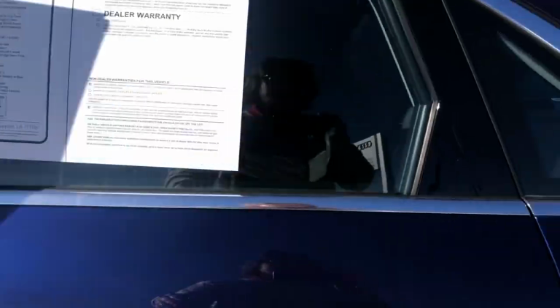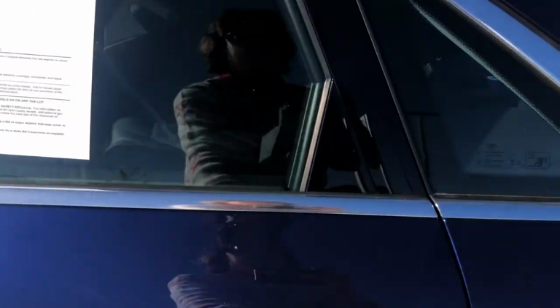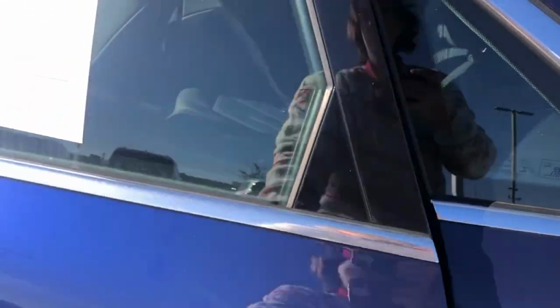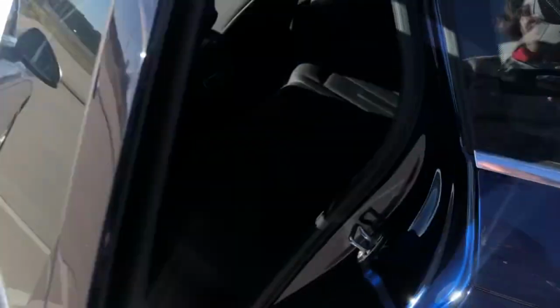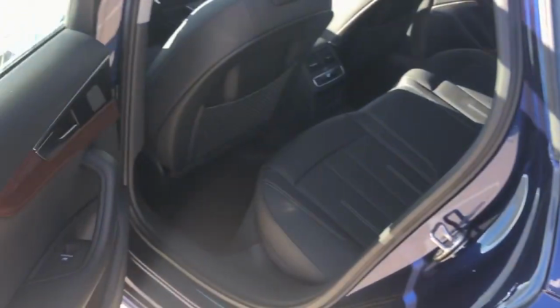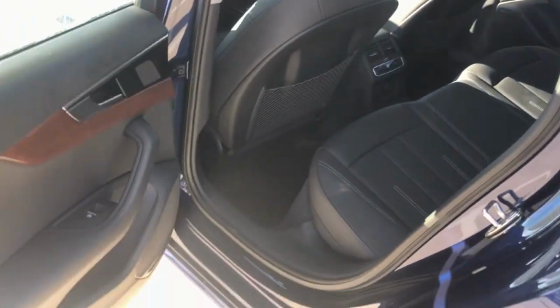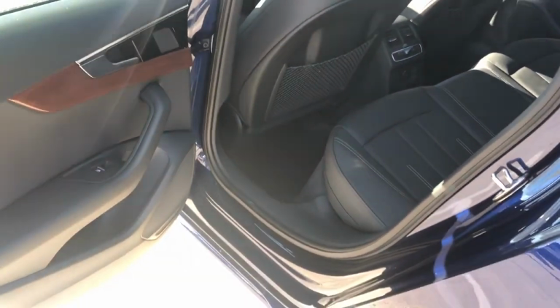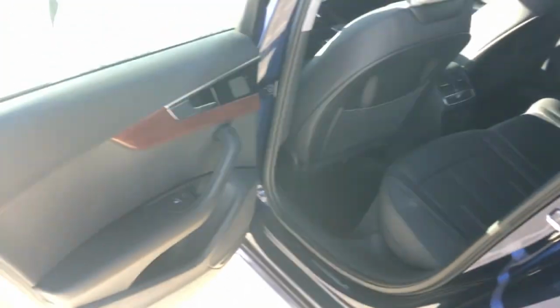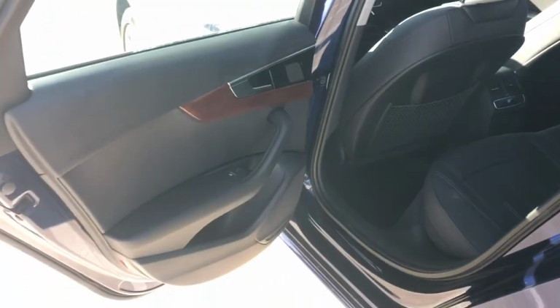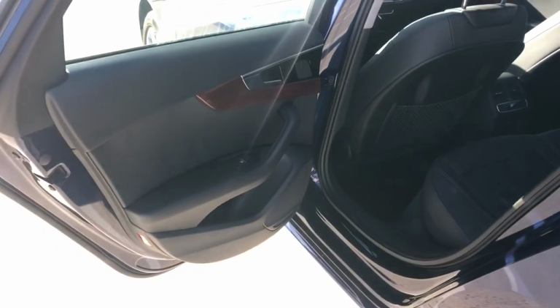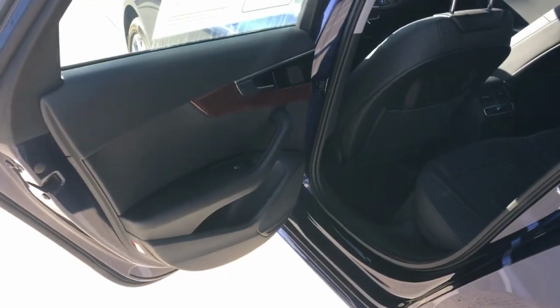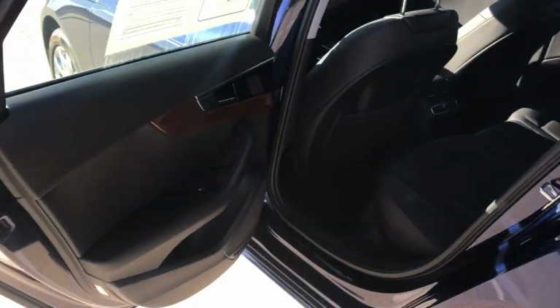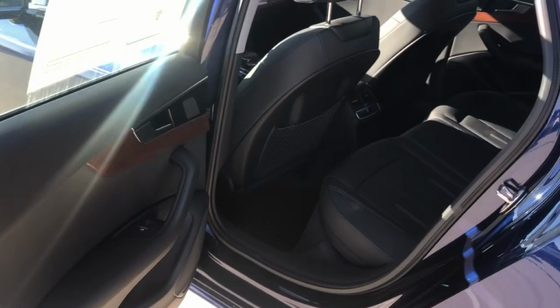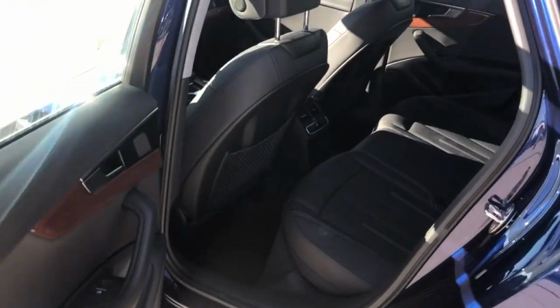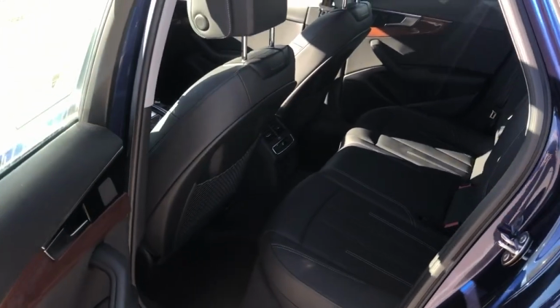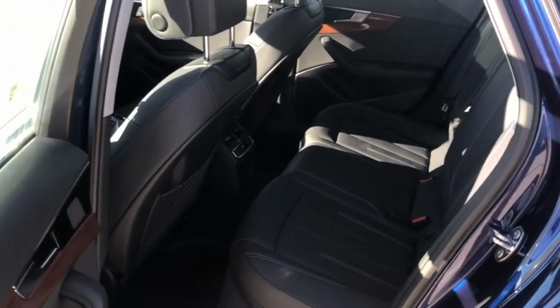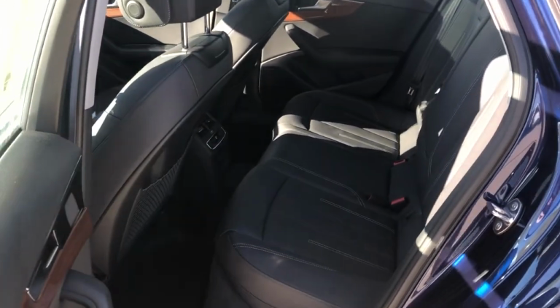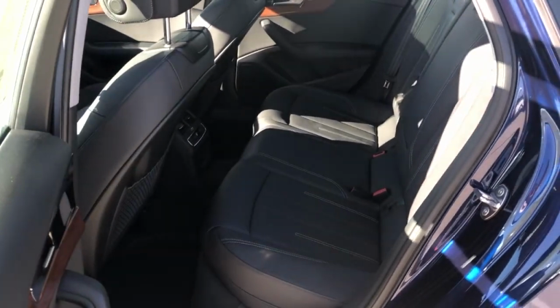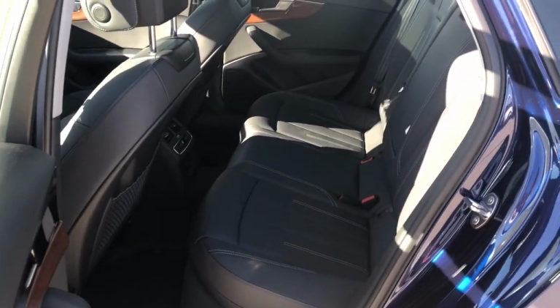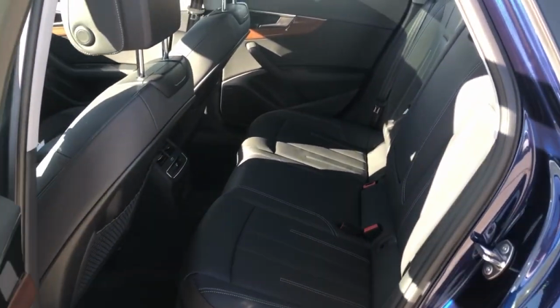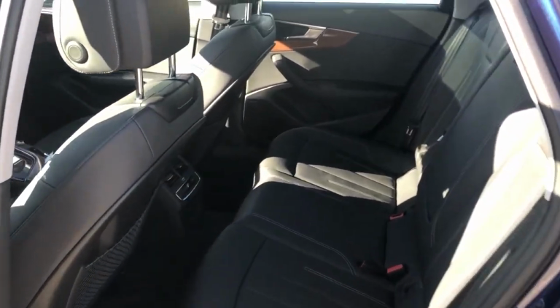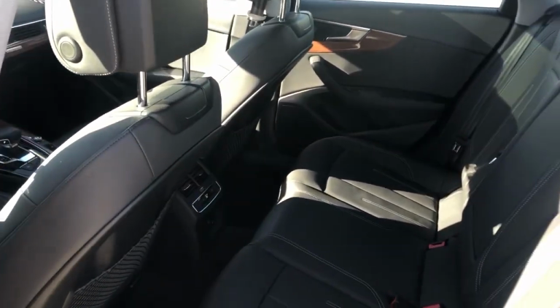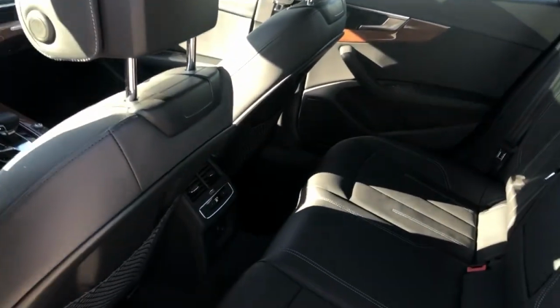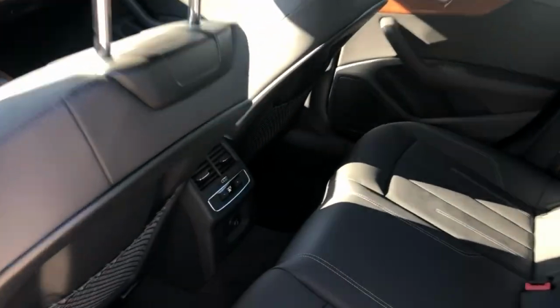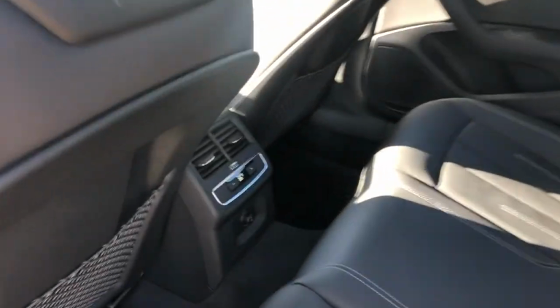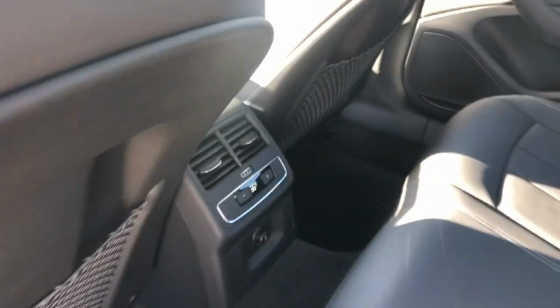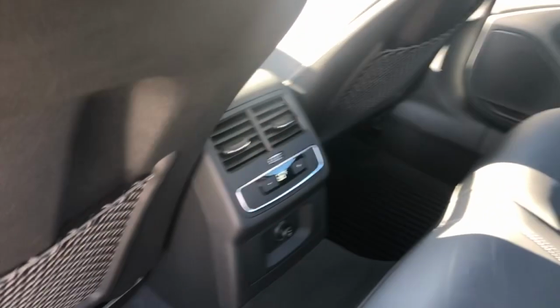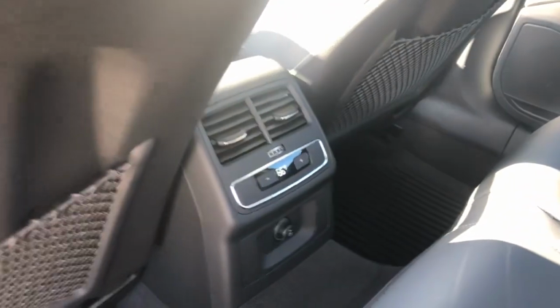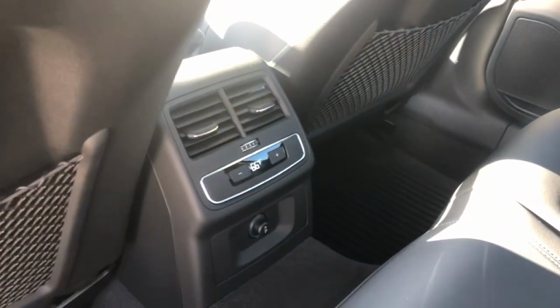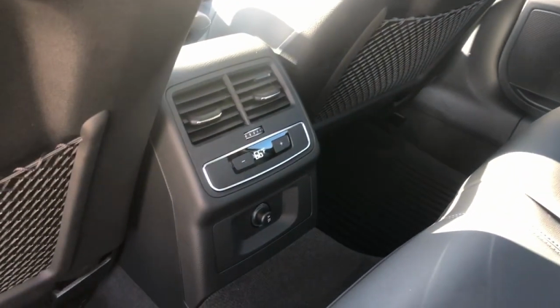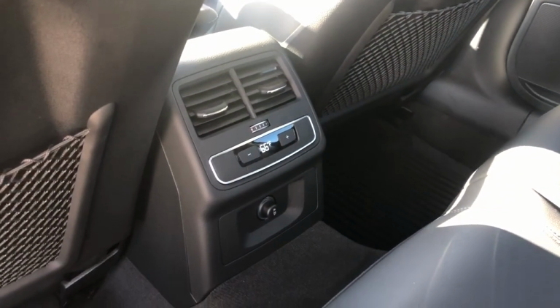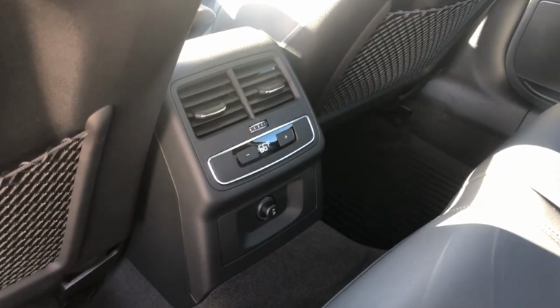The back of the A4. Back seat passengers have good head and leg room. They've got their own climate controls back here and a charging port below.